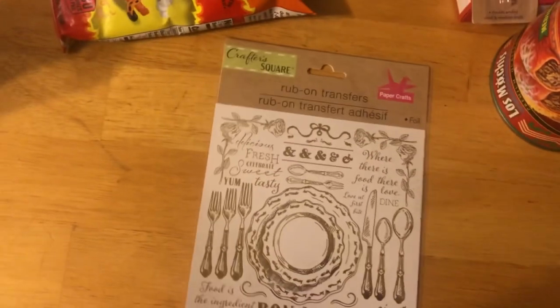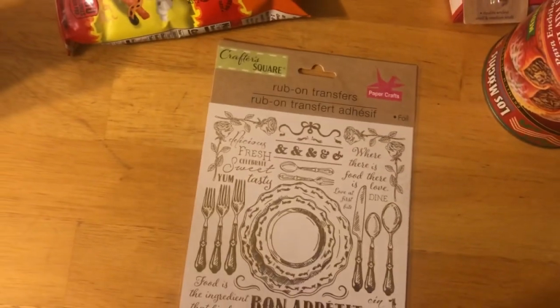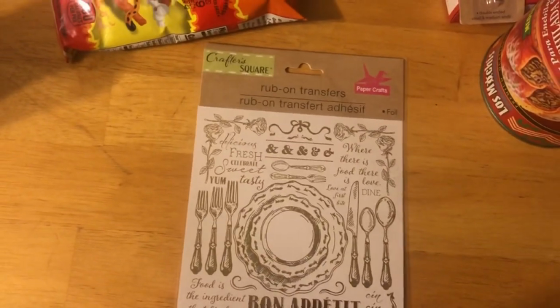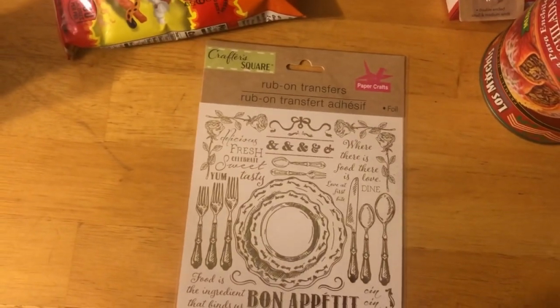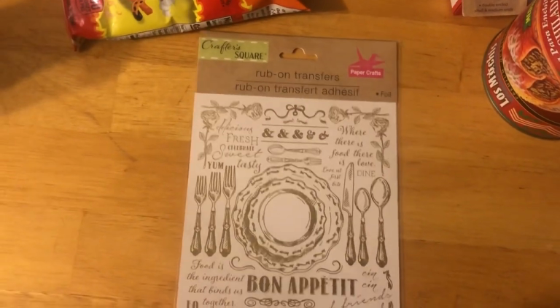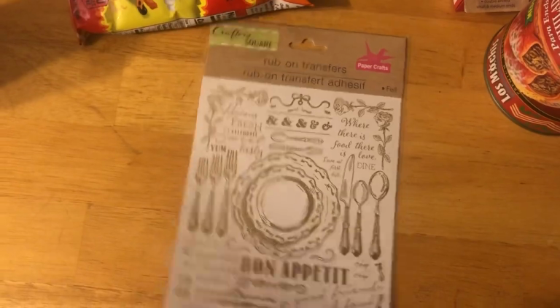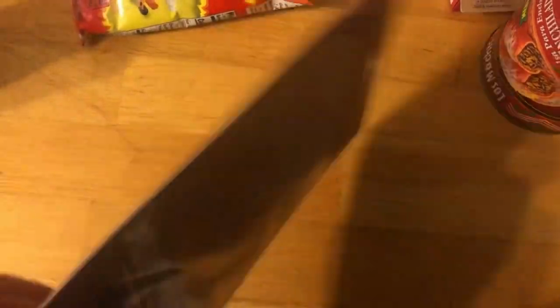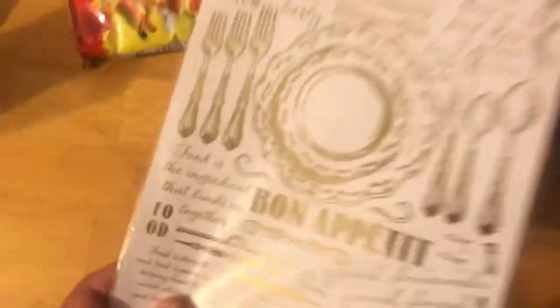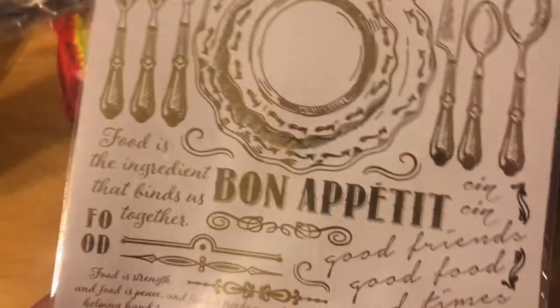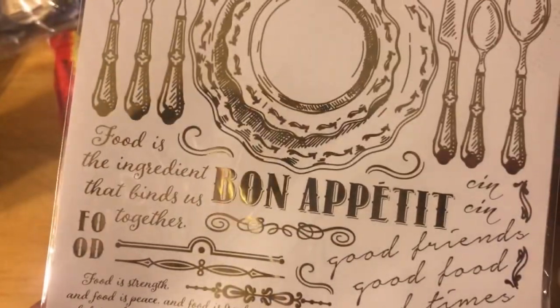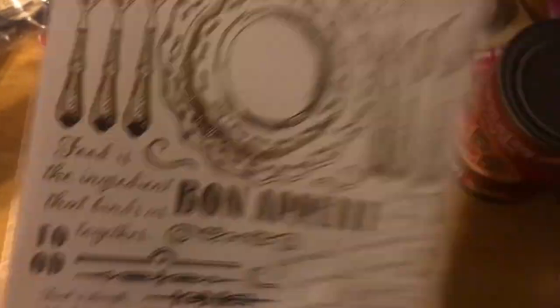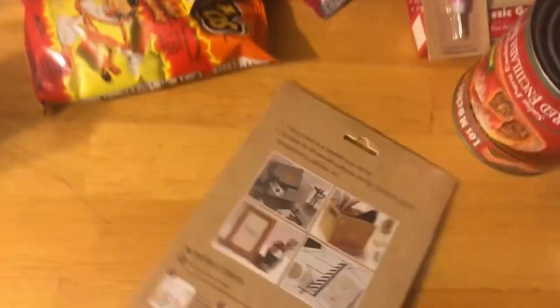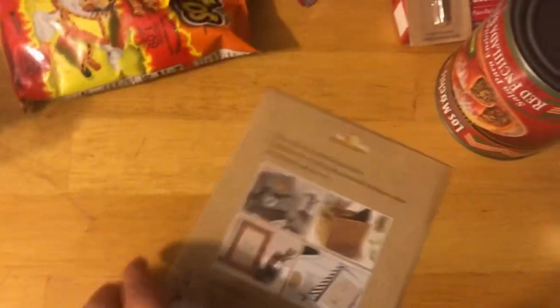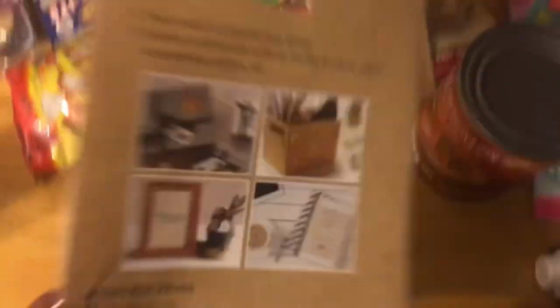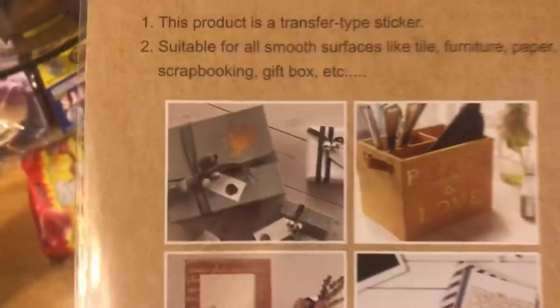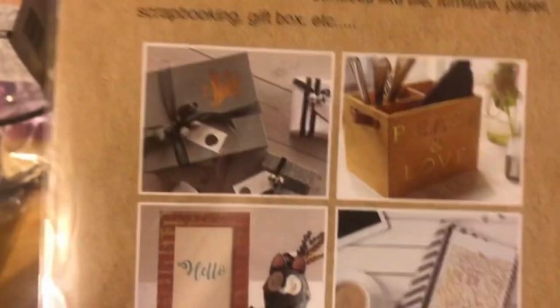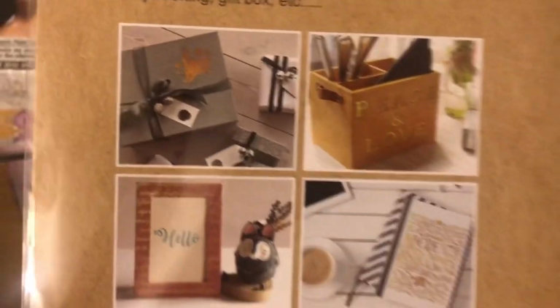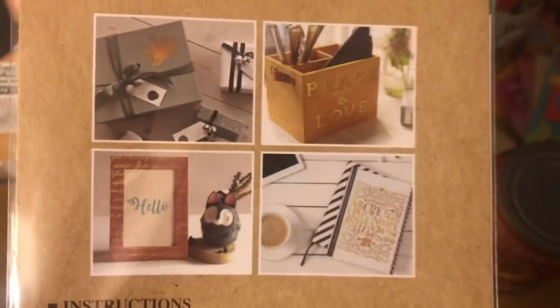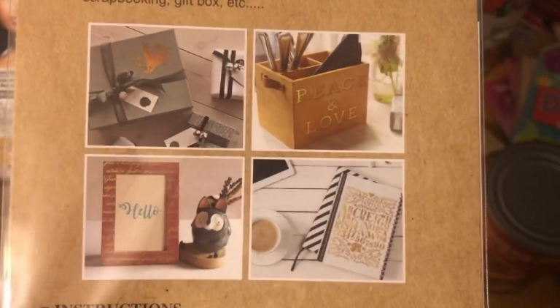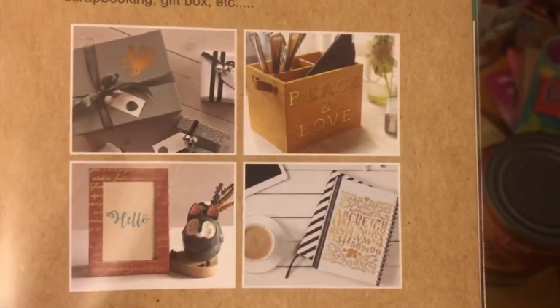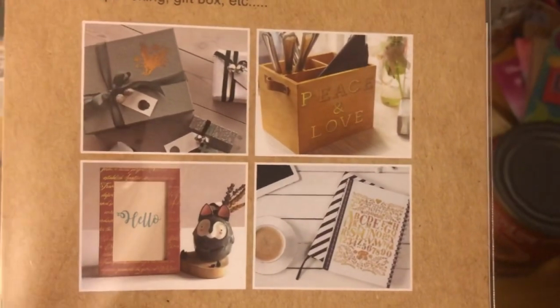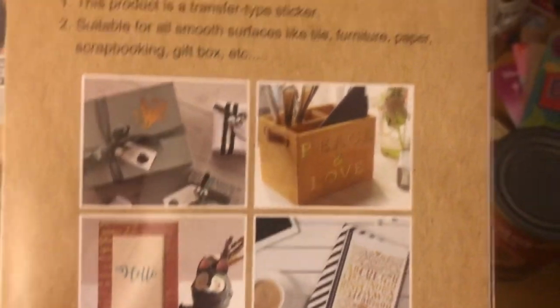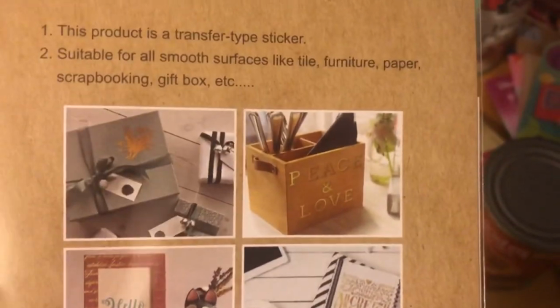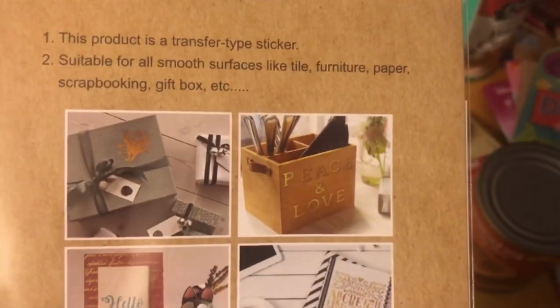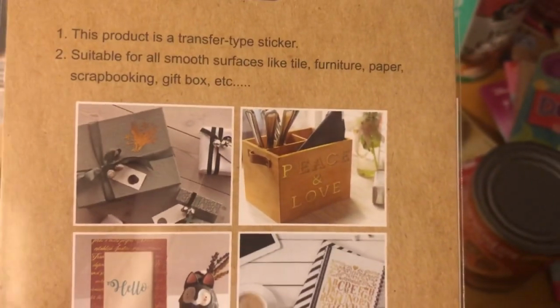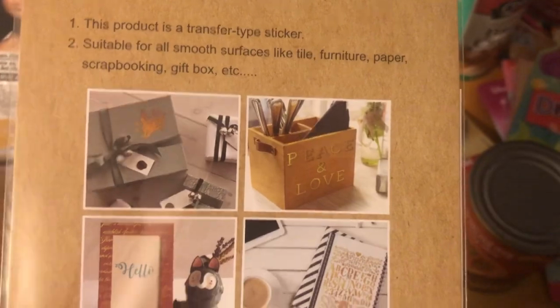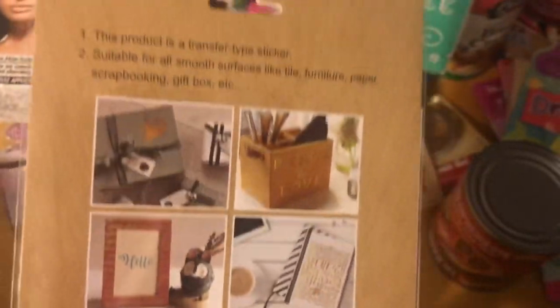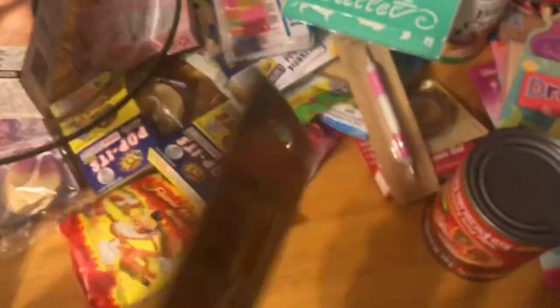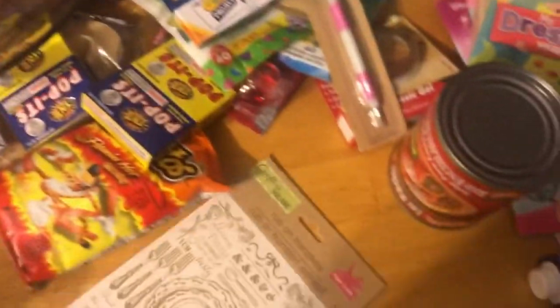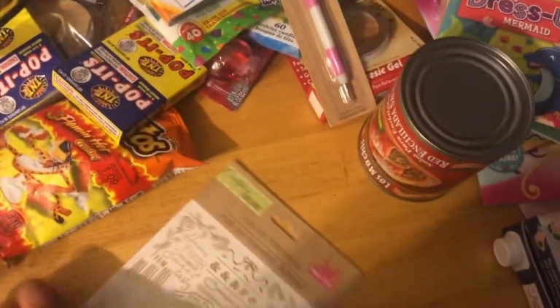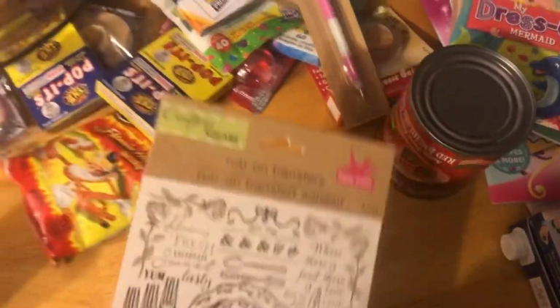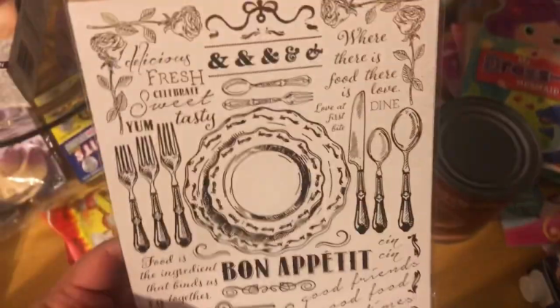These are robot transfers — I guess you put them on stuff. Look, guys — you can put them wherever you want. I thought these were neat — I've never seen these before.